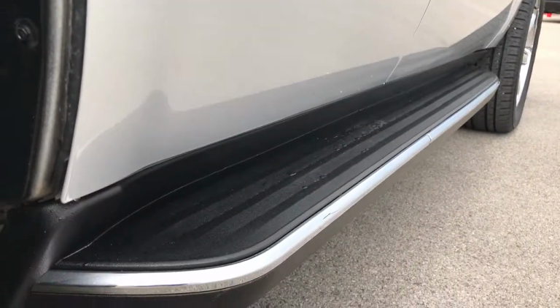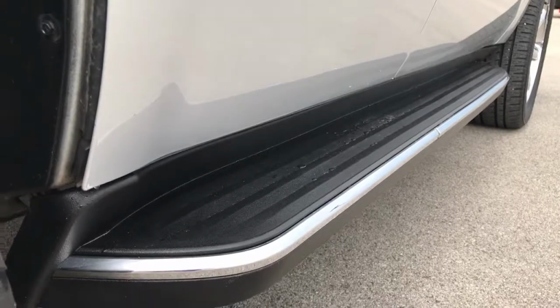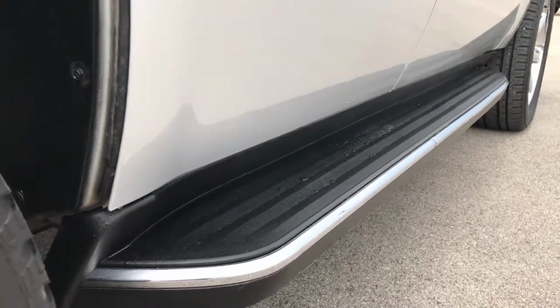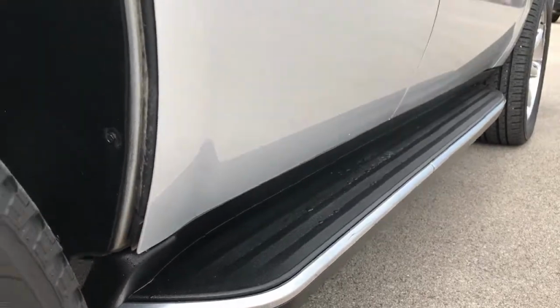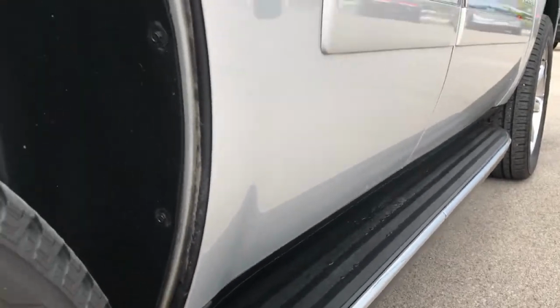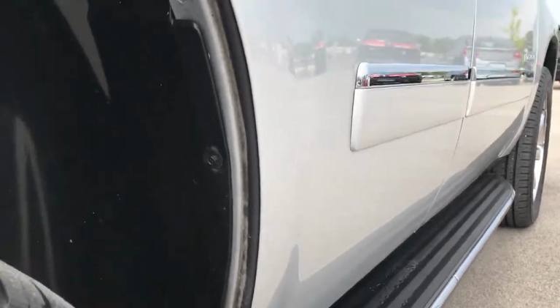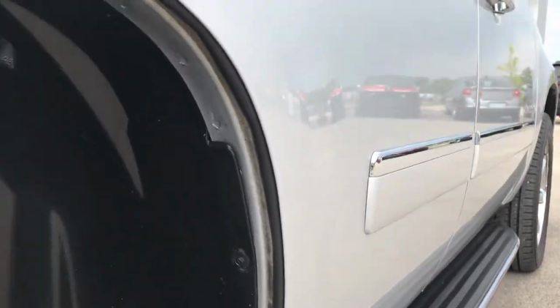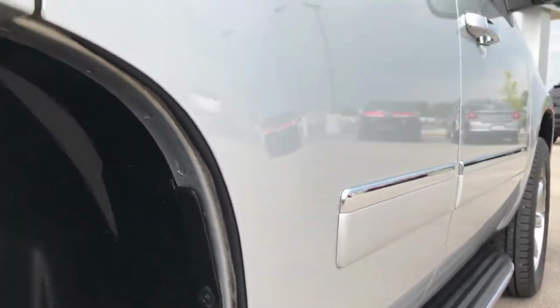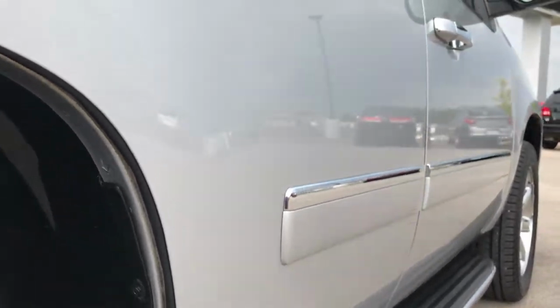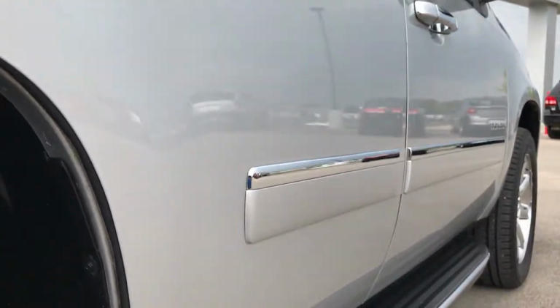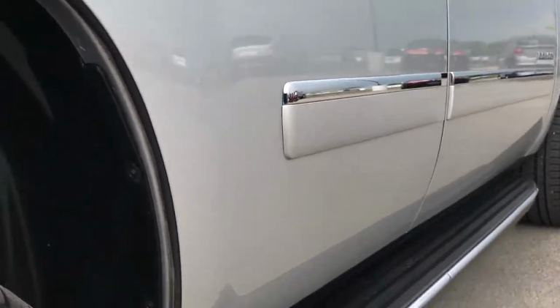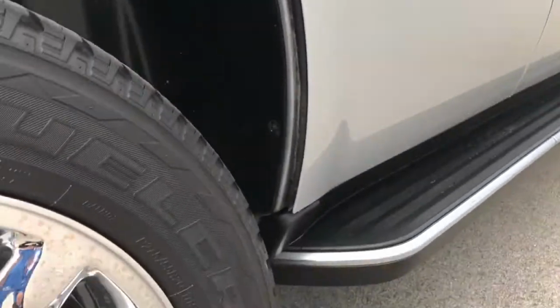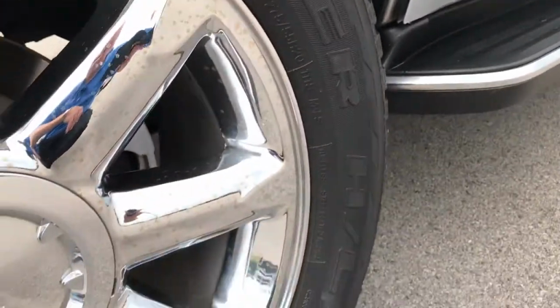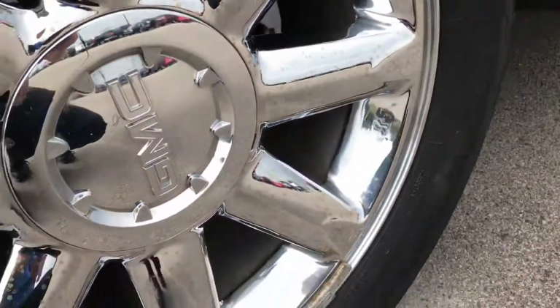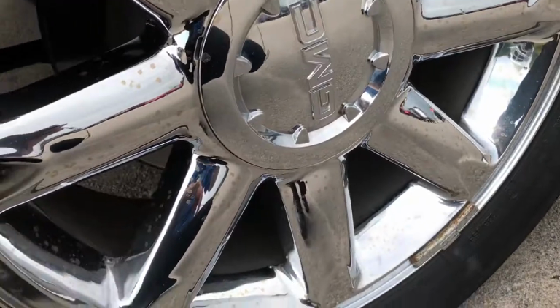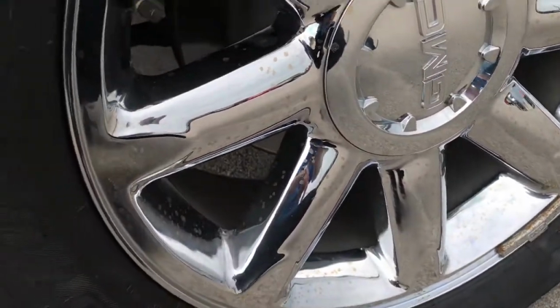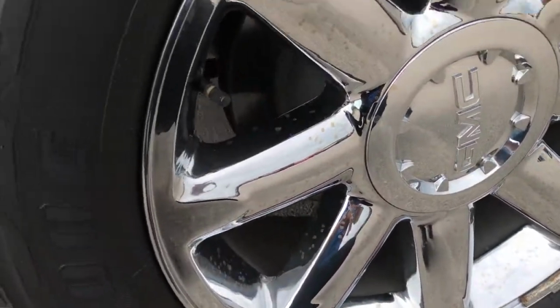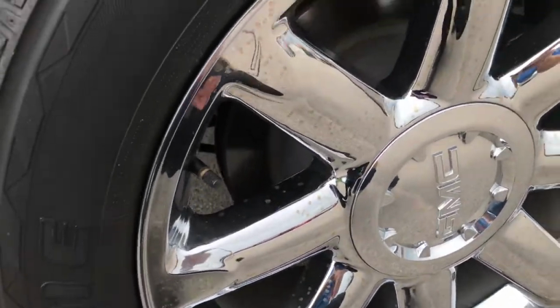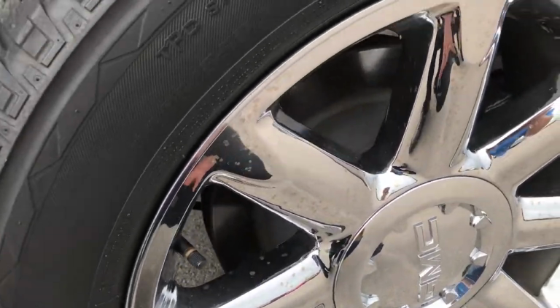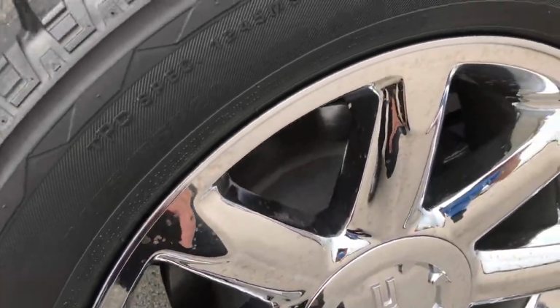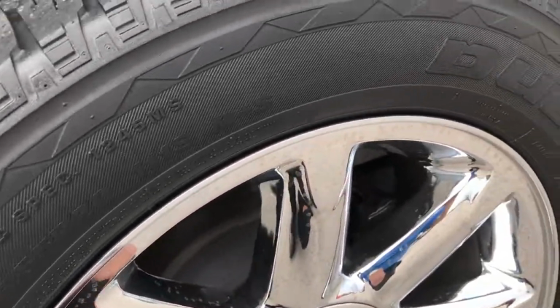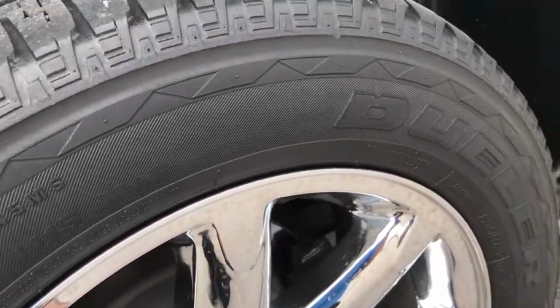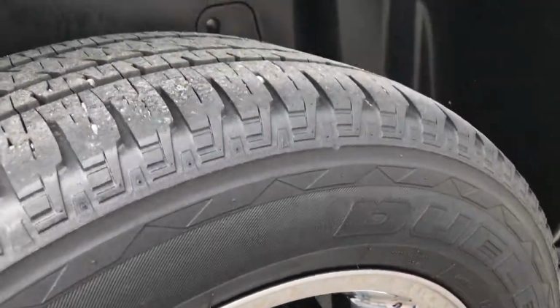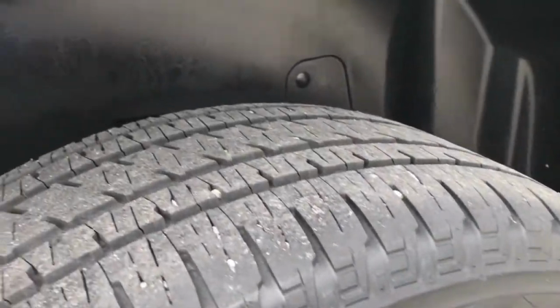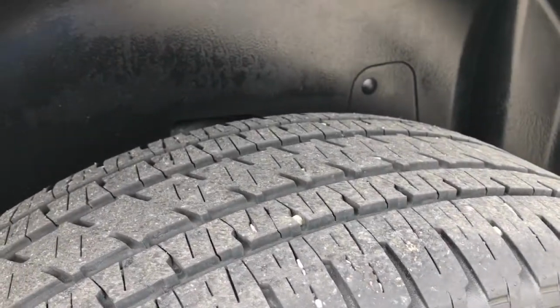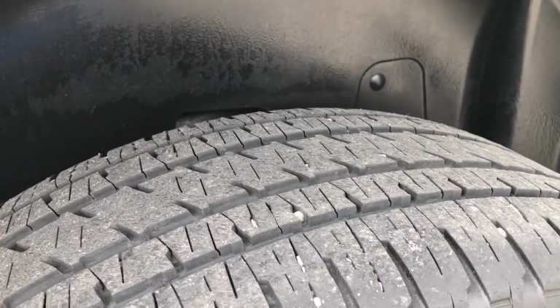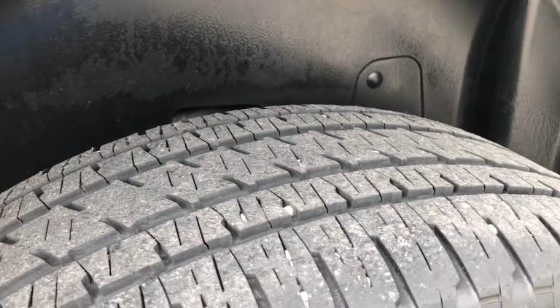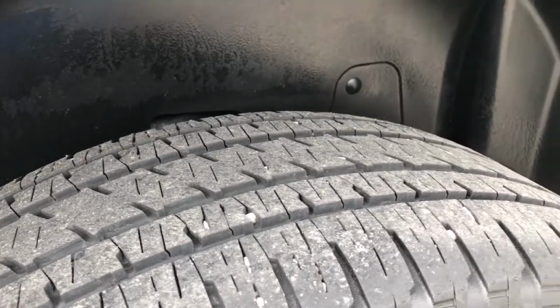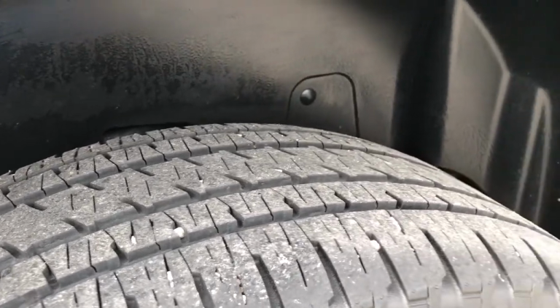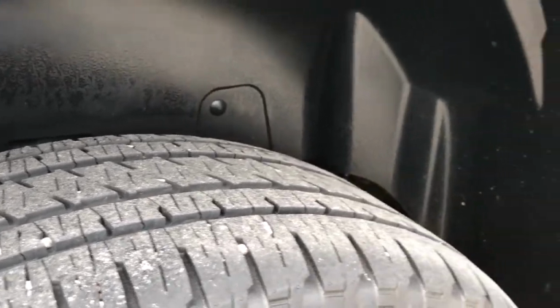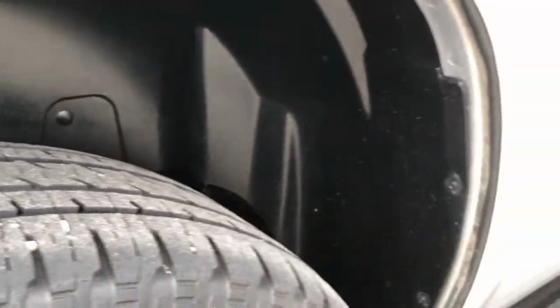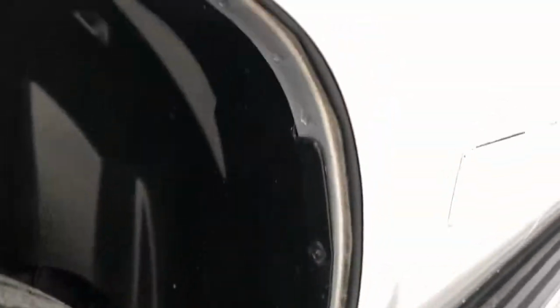Factory running boards. Didn't see any dents or dings down this side of the vehicle. Back rim is in the same condition as the other three, no scuffs or scrapes. And the back tires have just as much tread as the front tires.